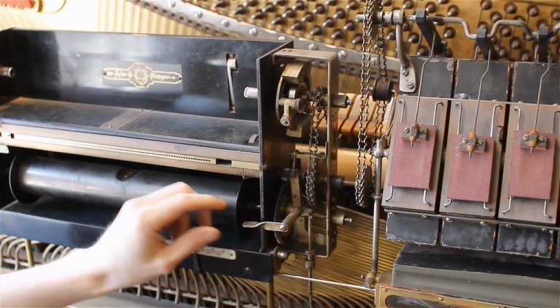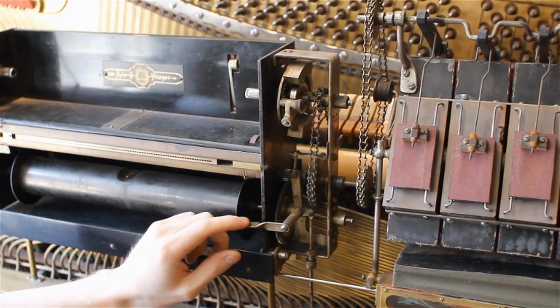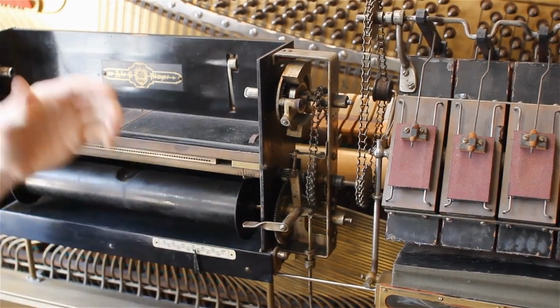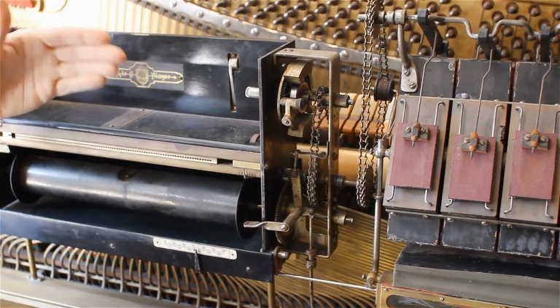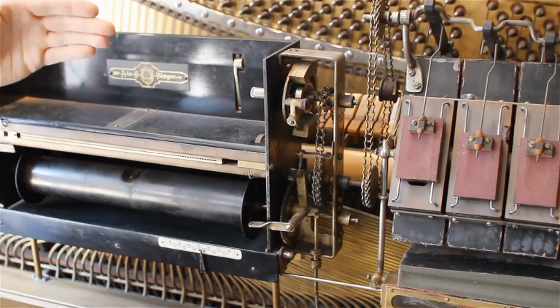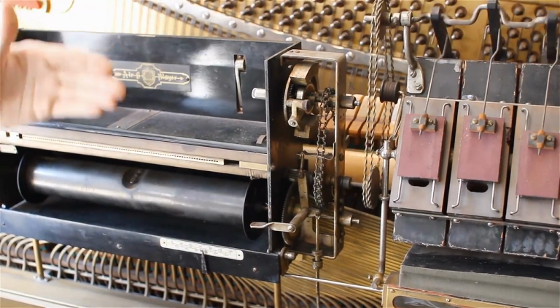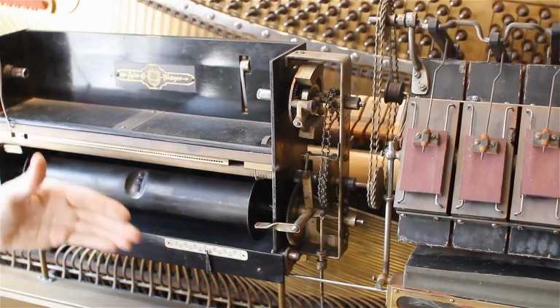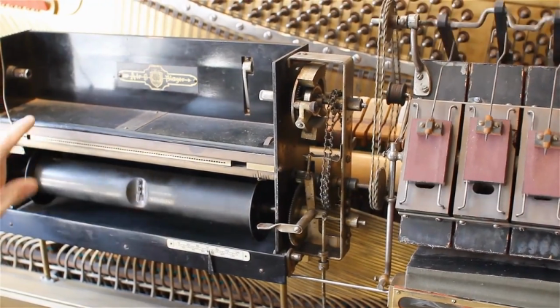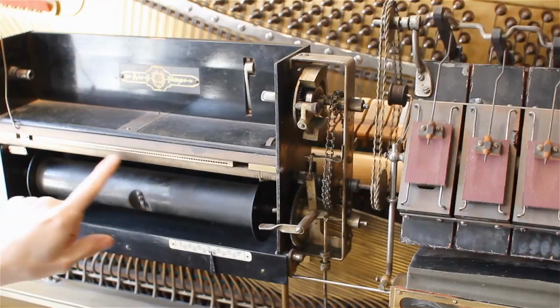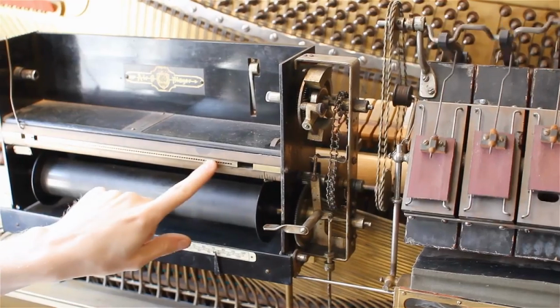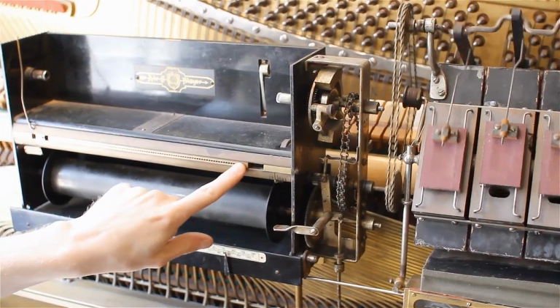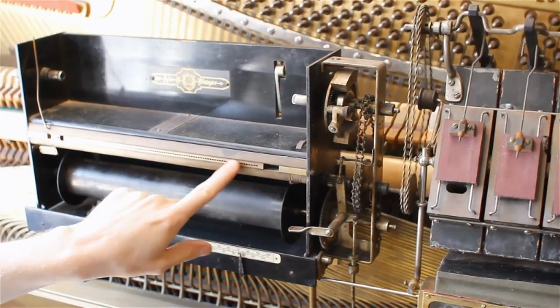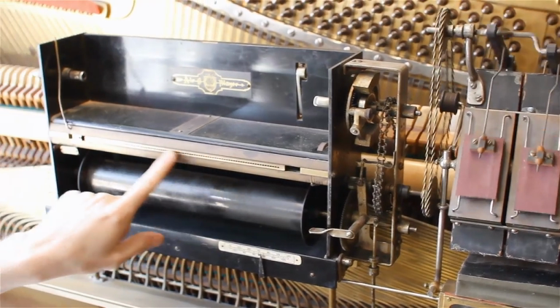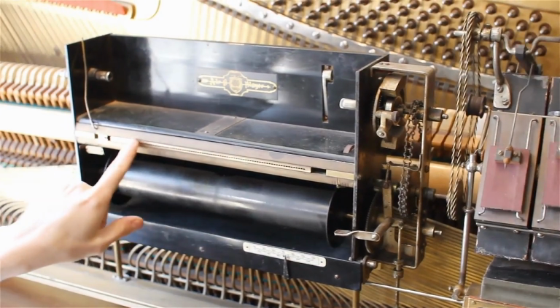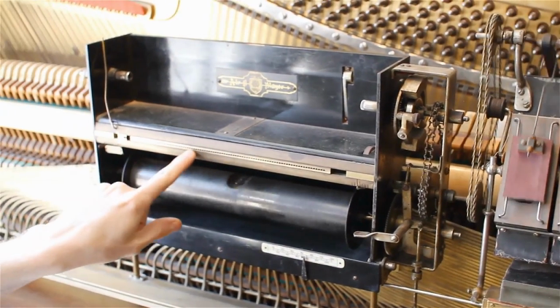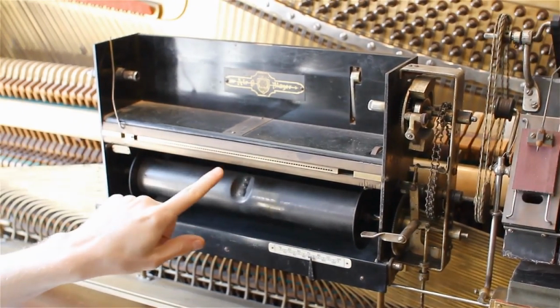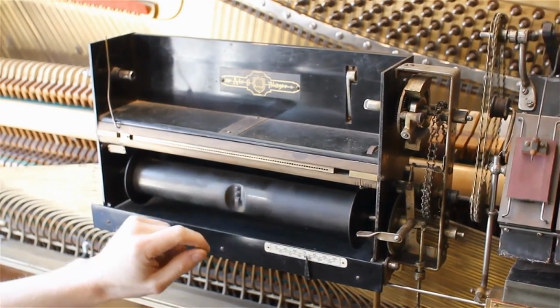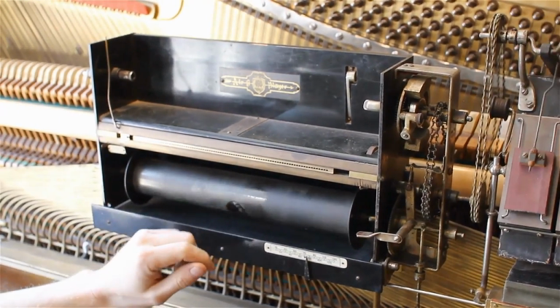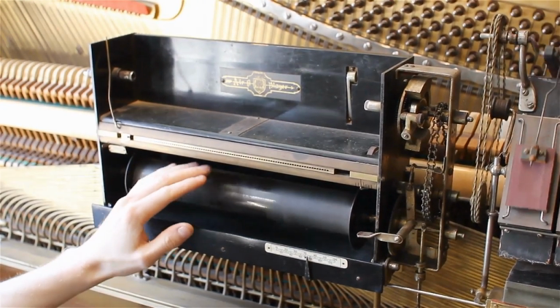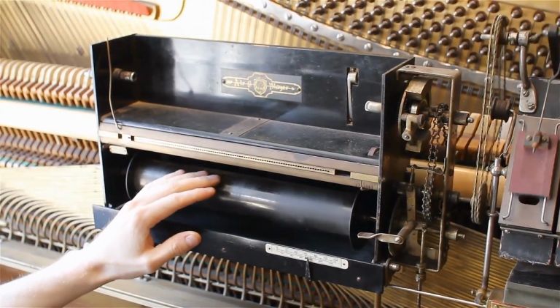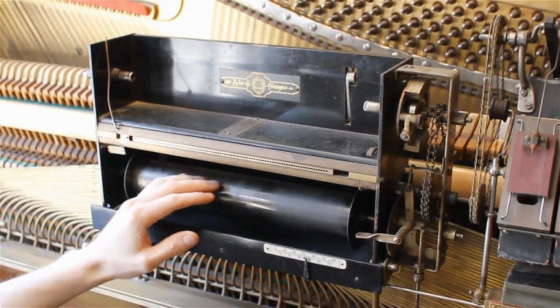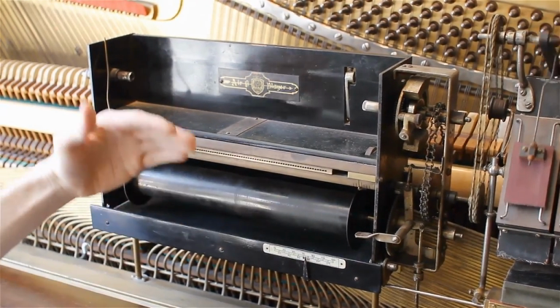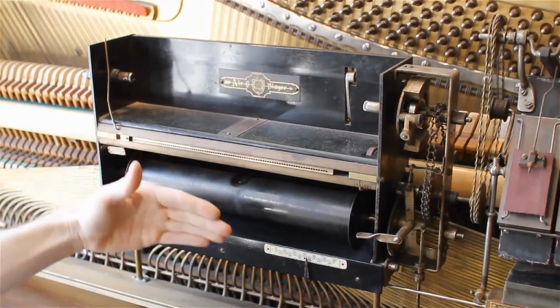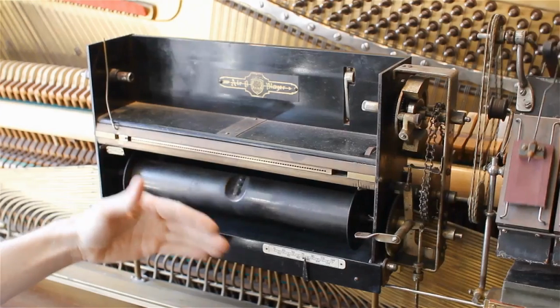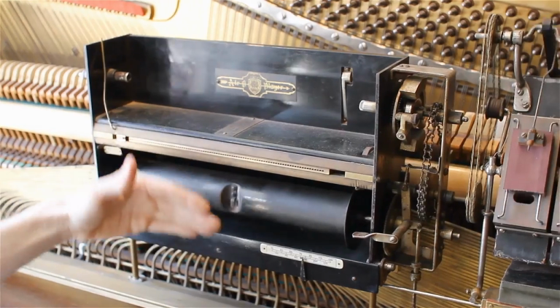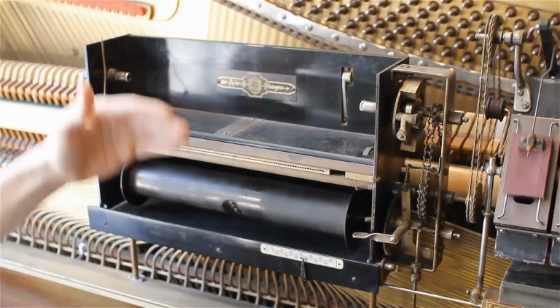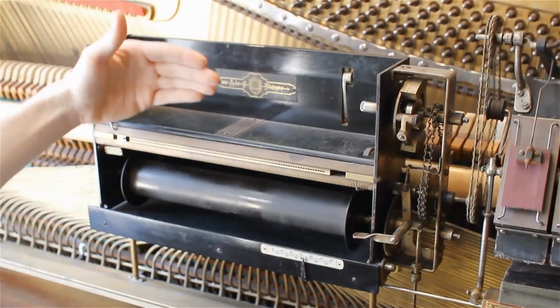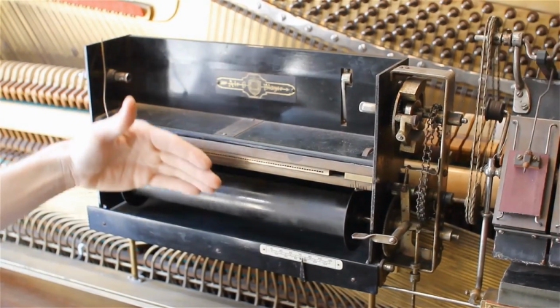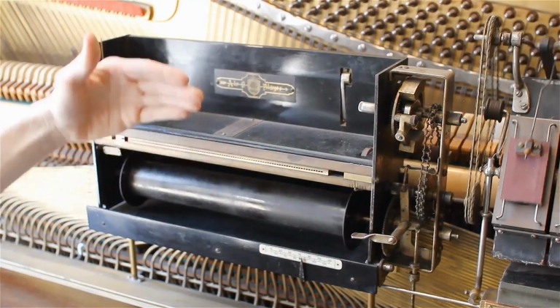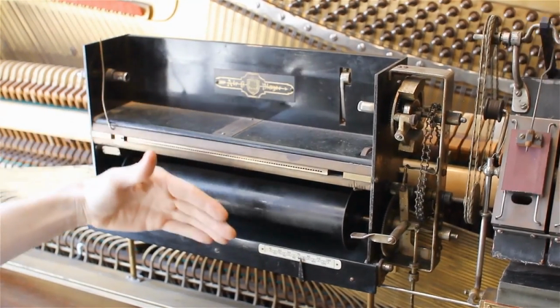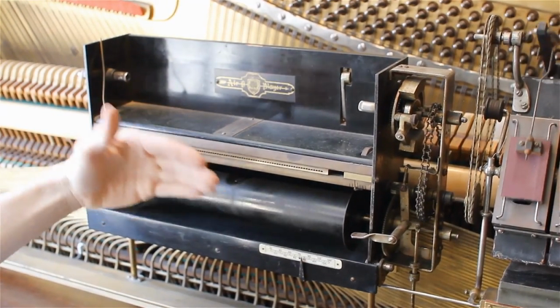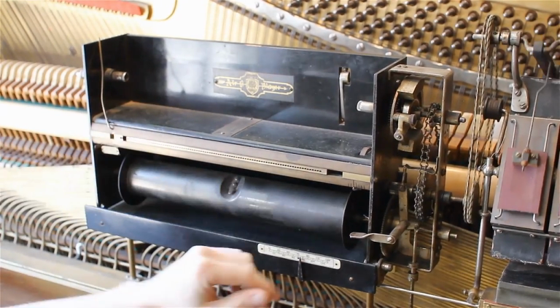That brings the roll from the top down over the tracker bar — 88 notes, 88 holes, one corresponding for each note — and that would take the roll down and allow the music to be played.